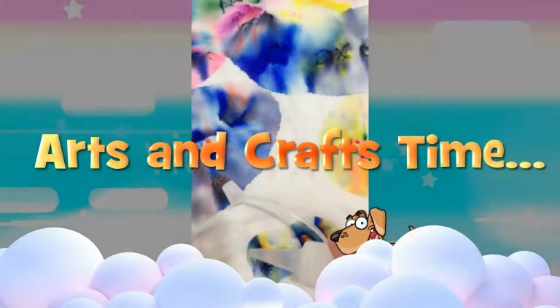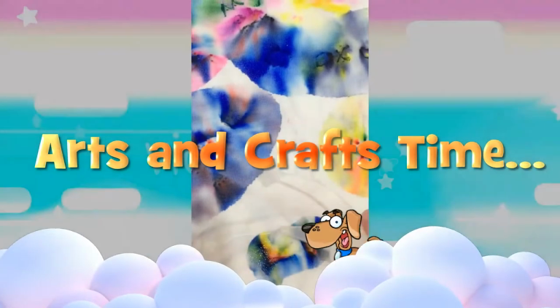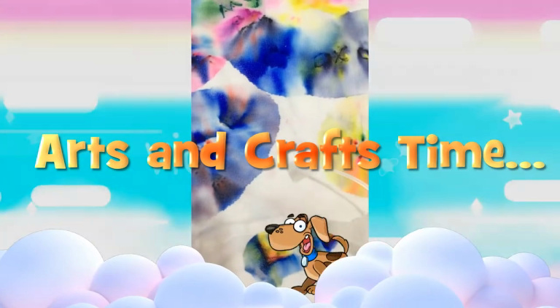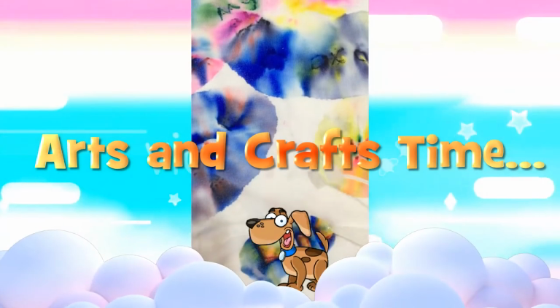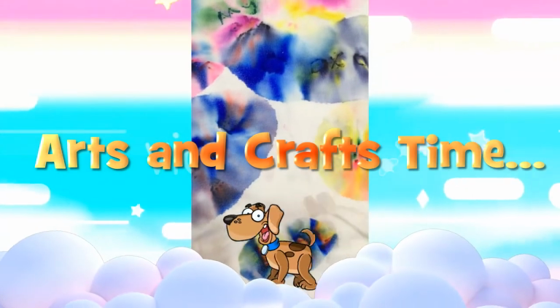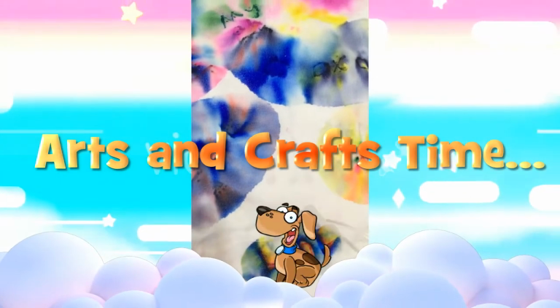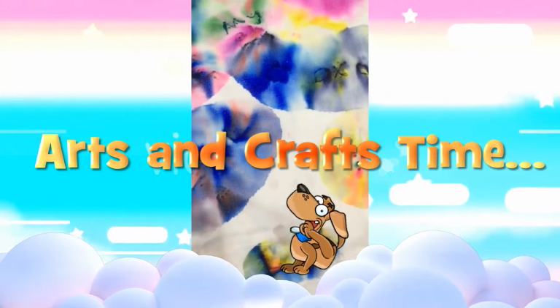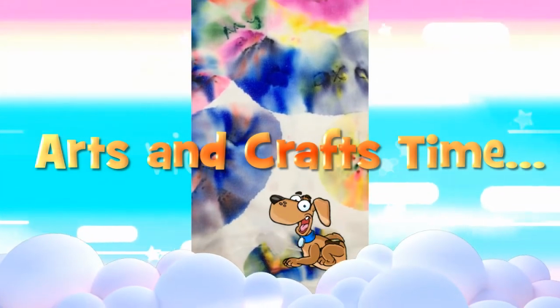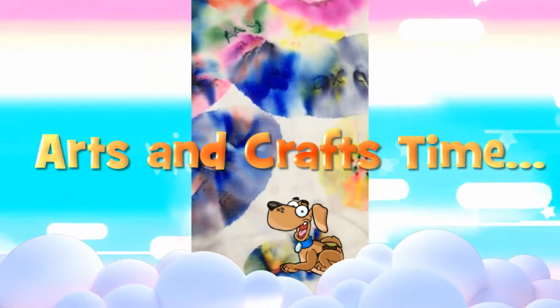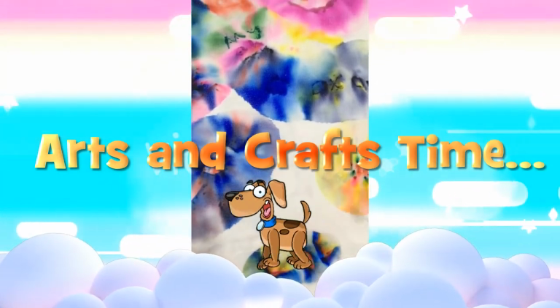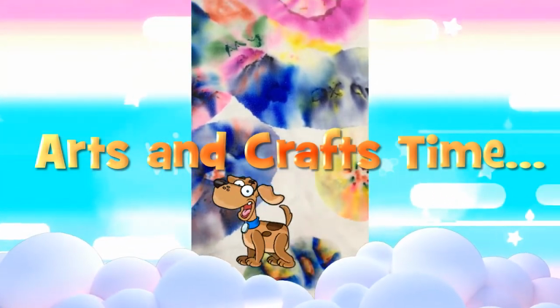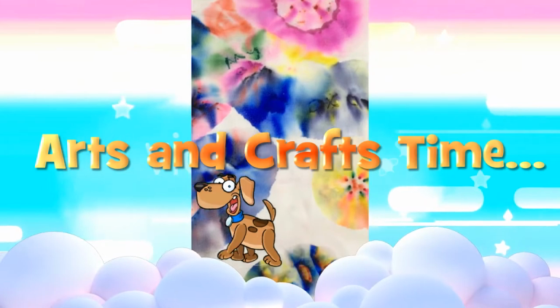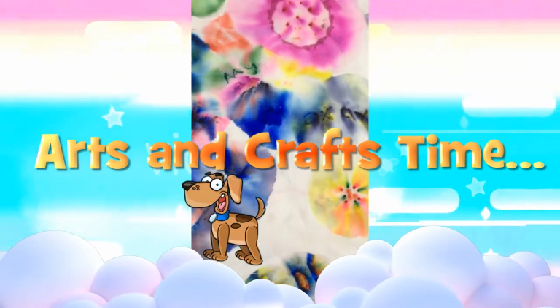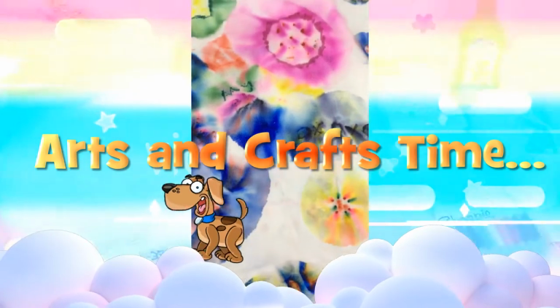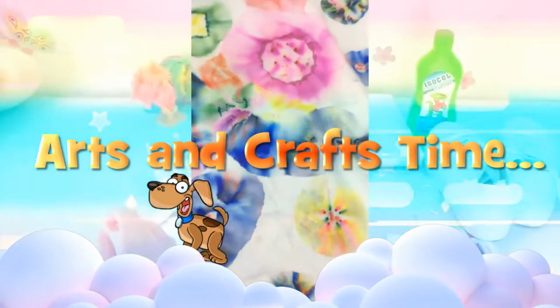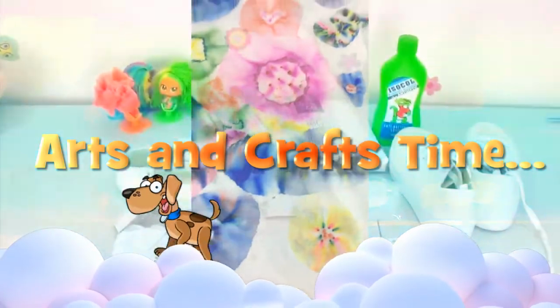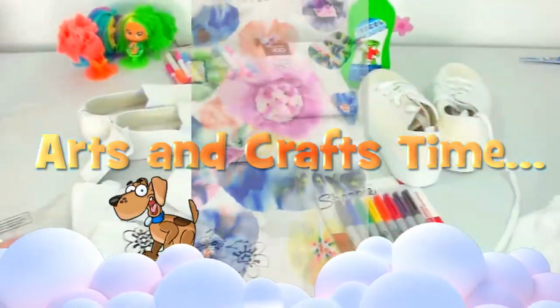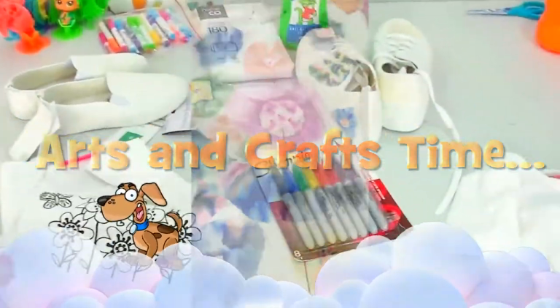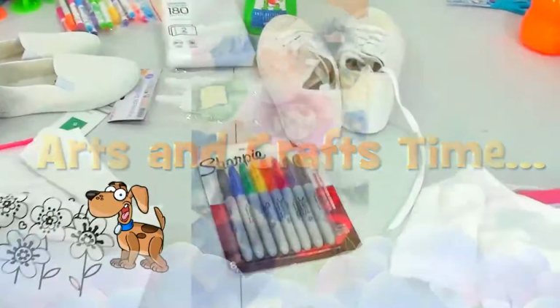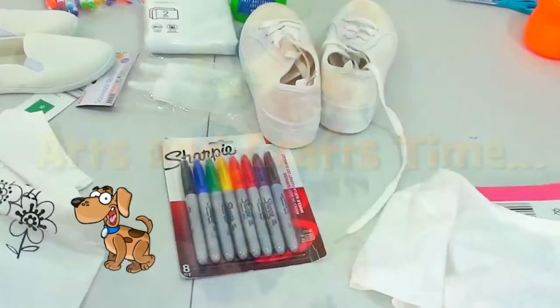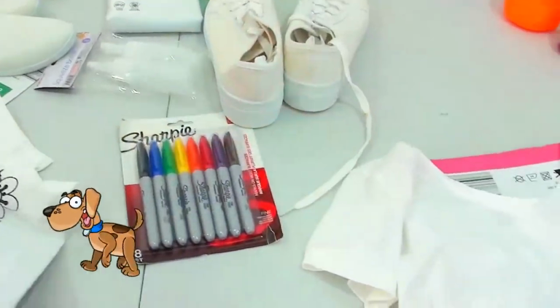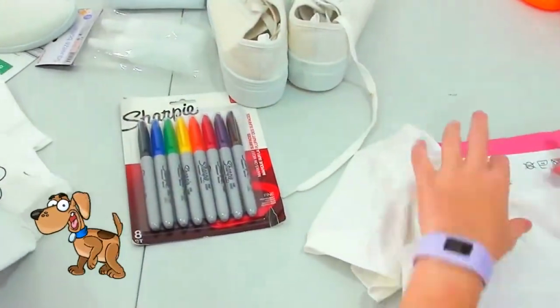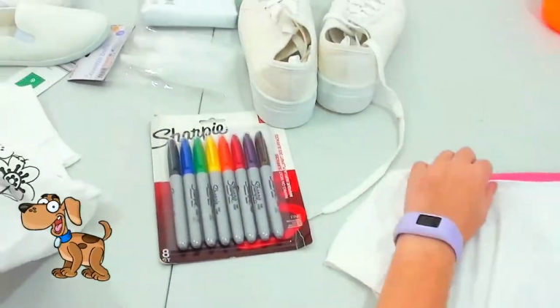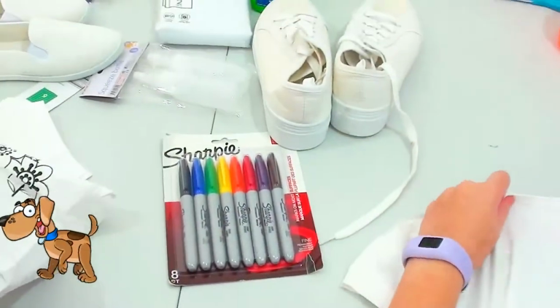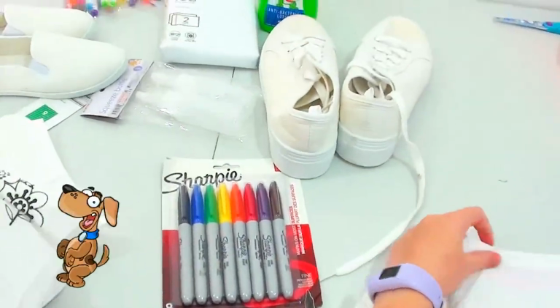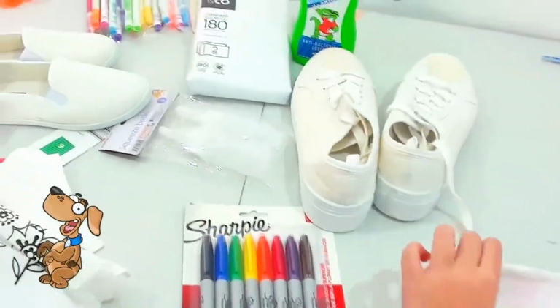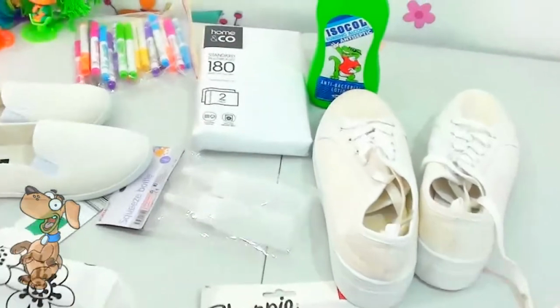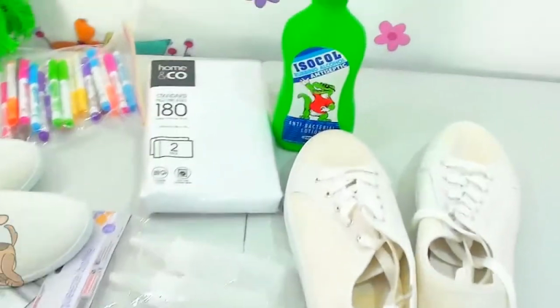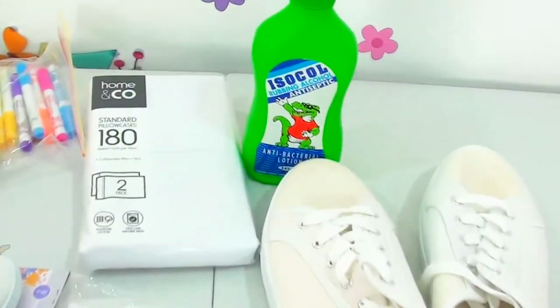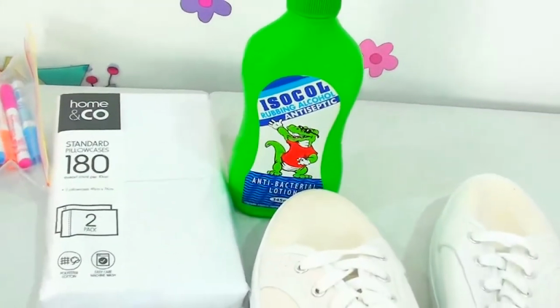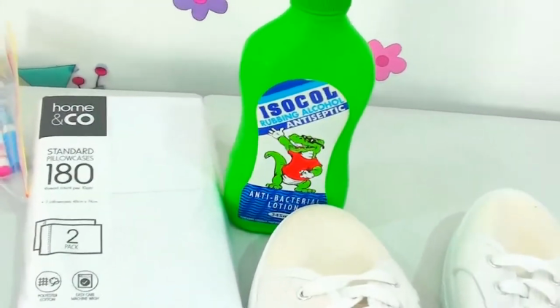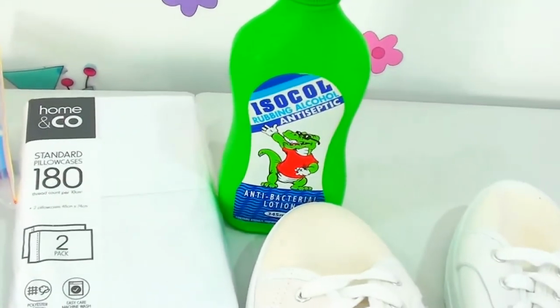Hi and welcome to another Boredom Buster episode with Dea family. We are going to do some fun crafts and some DIY.